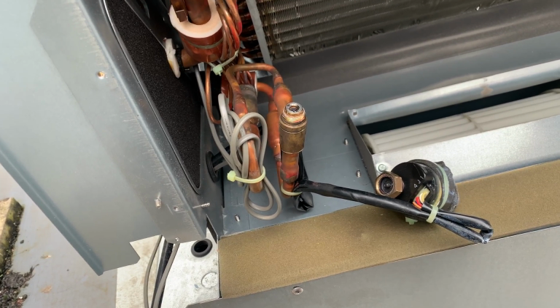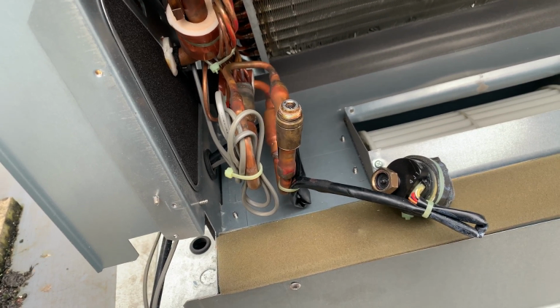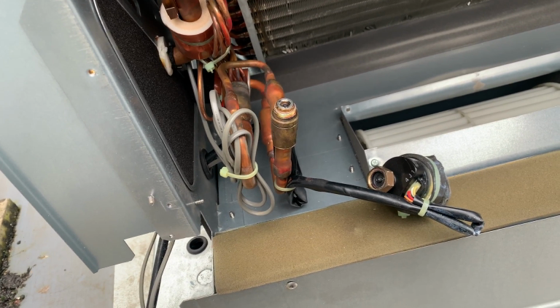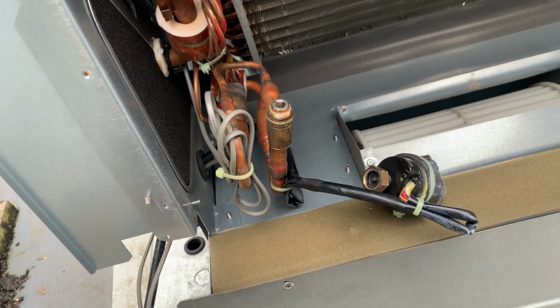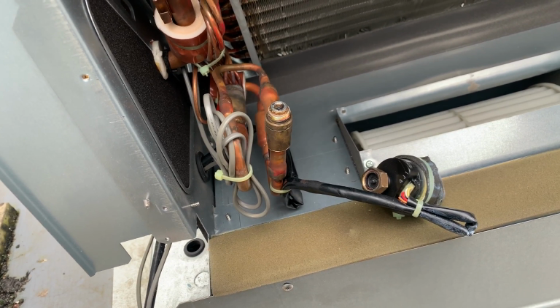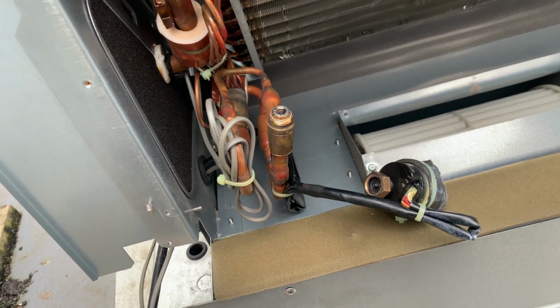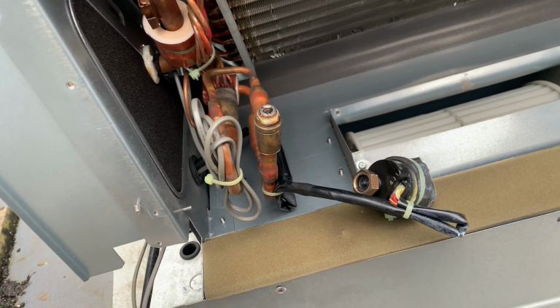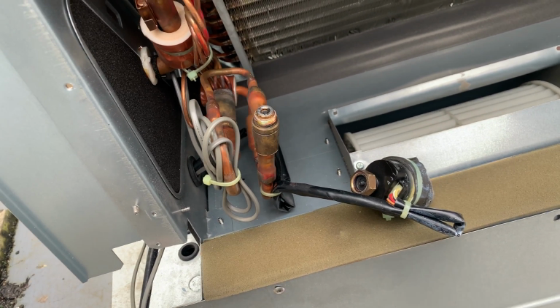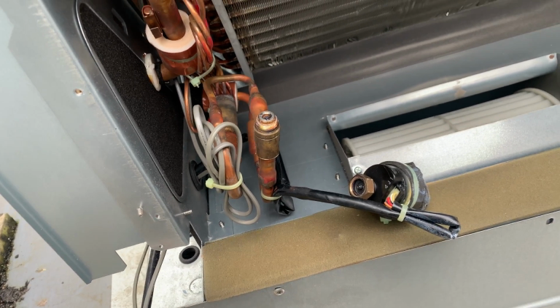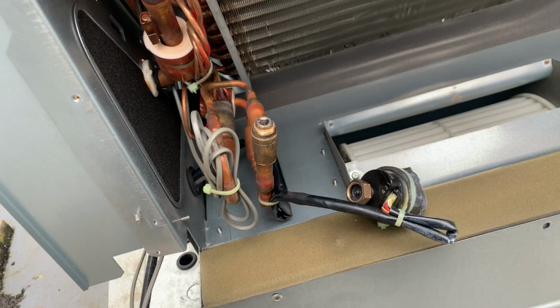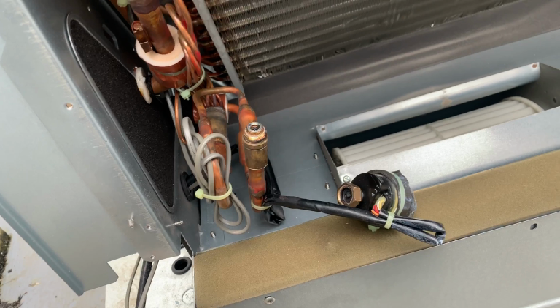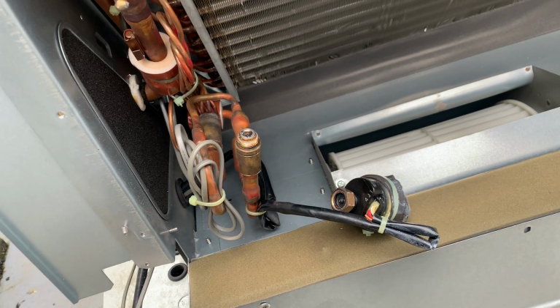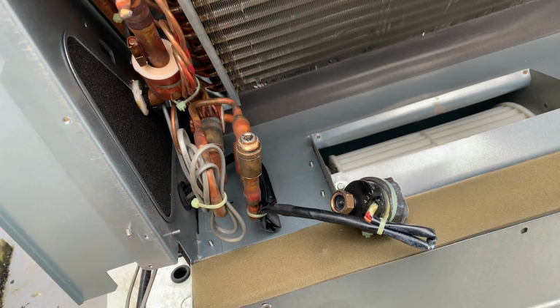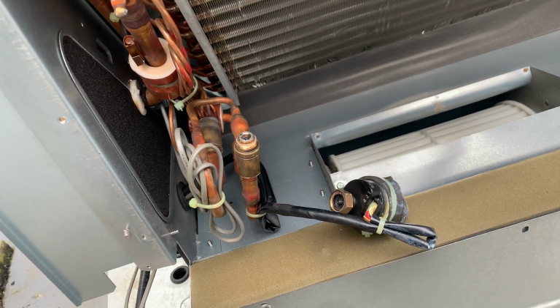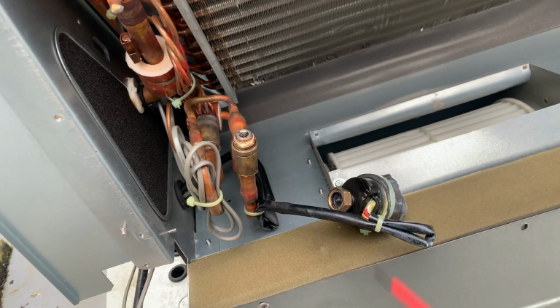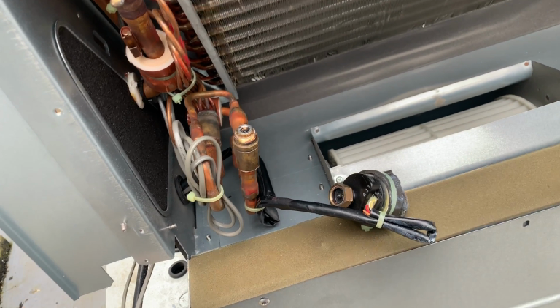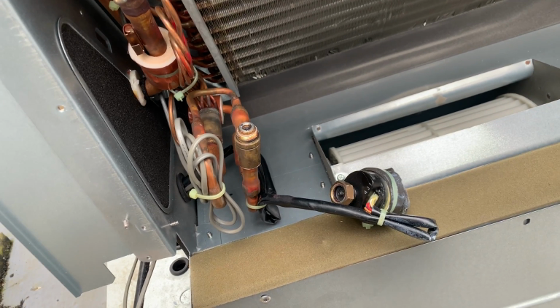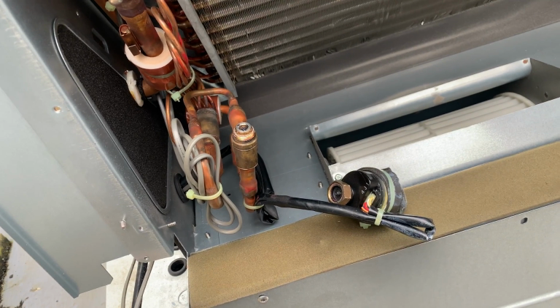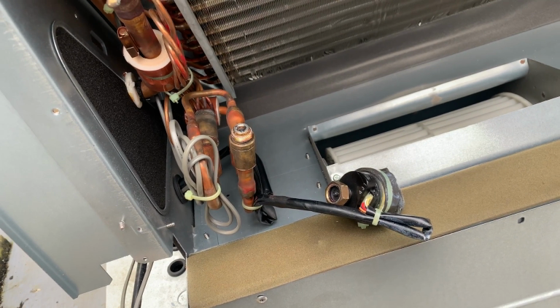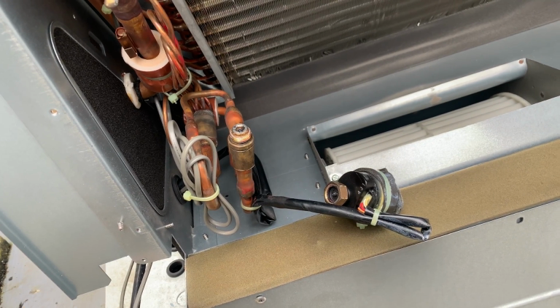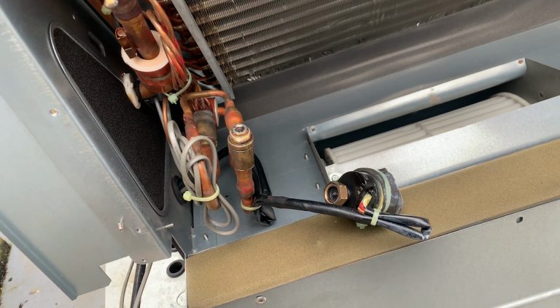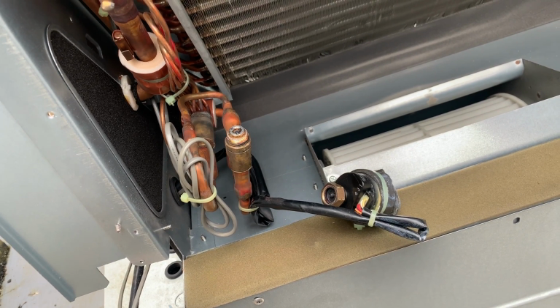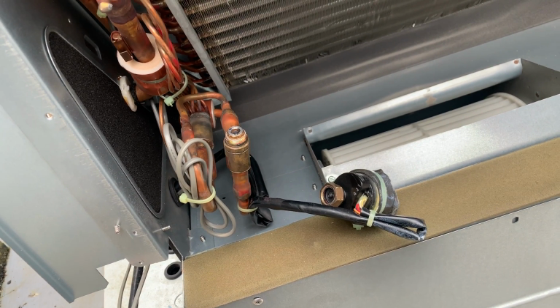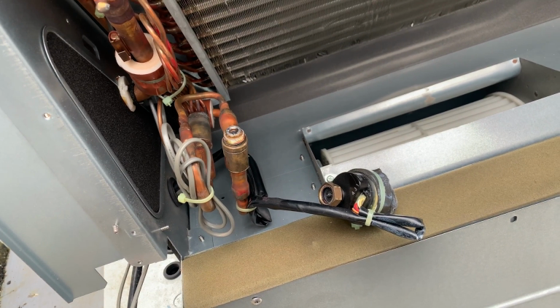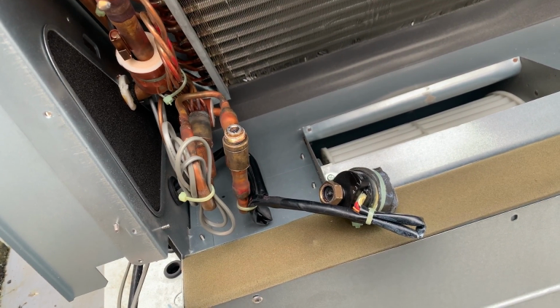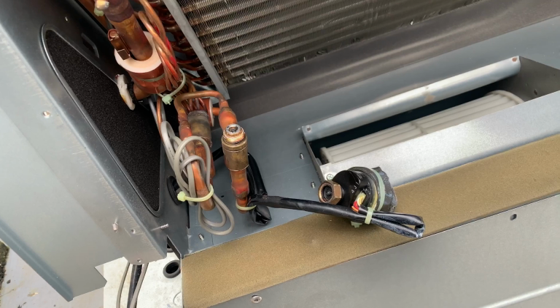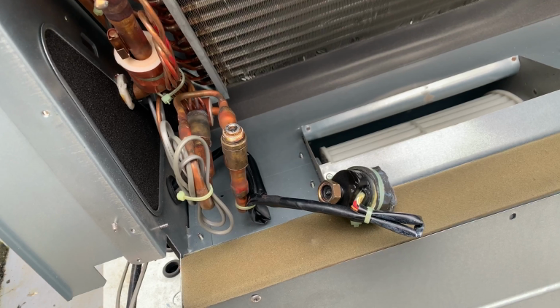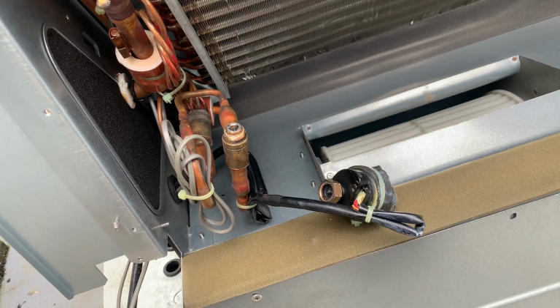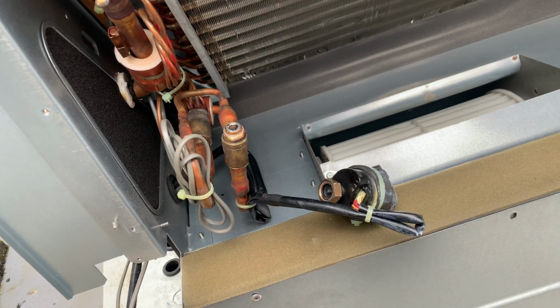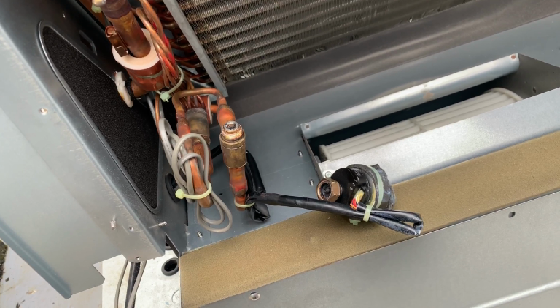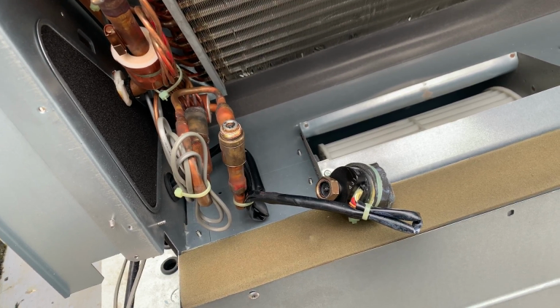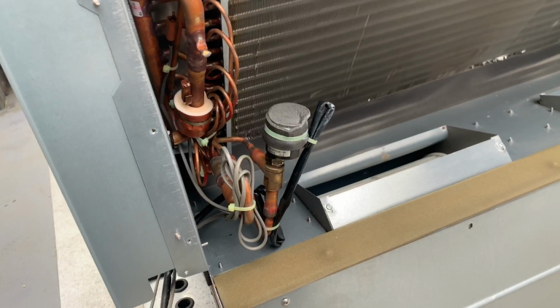That was all - just wanted to give you a quick look at the LEV. Obviously I can't get to the one that's in fault, so hopefully I'll be able to come back and check that one out.